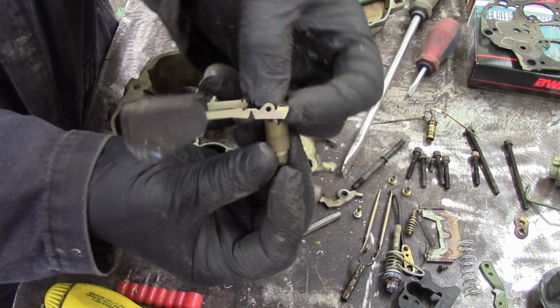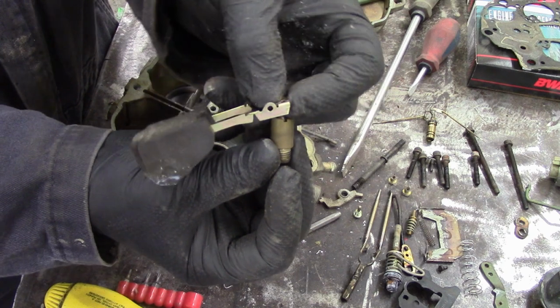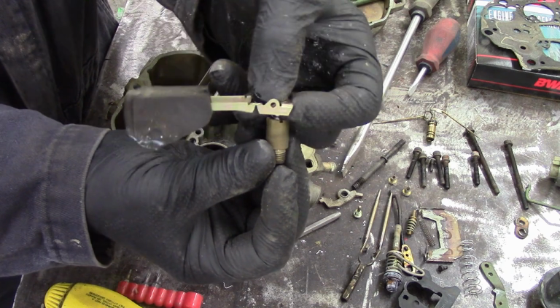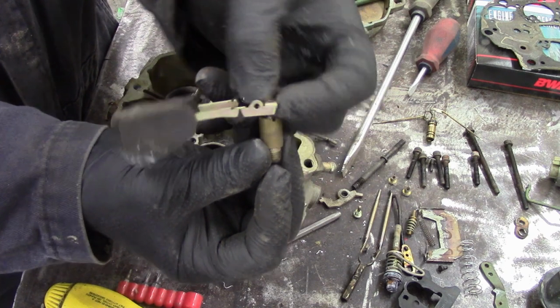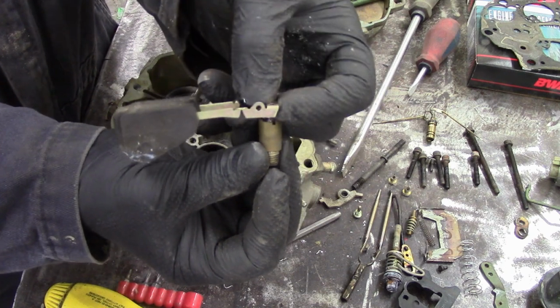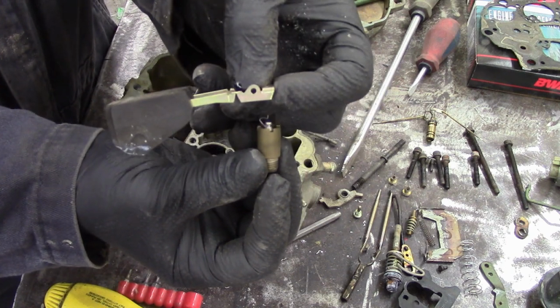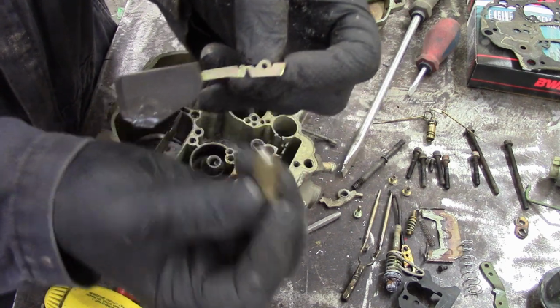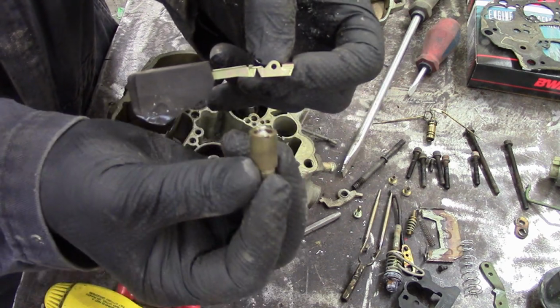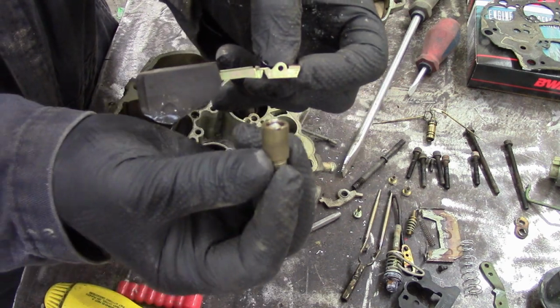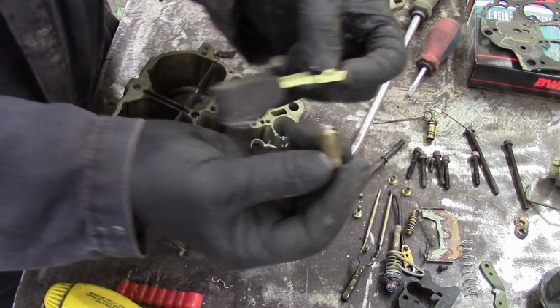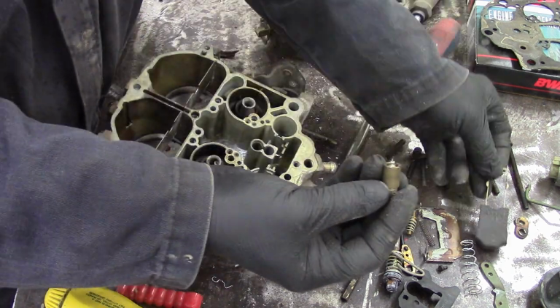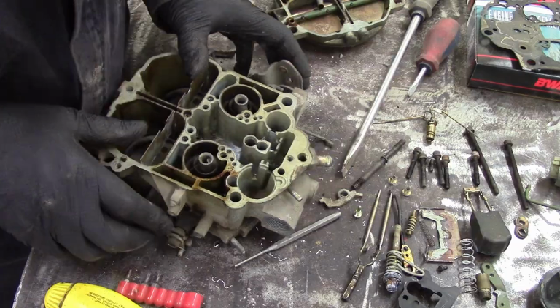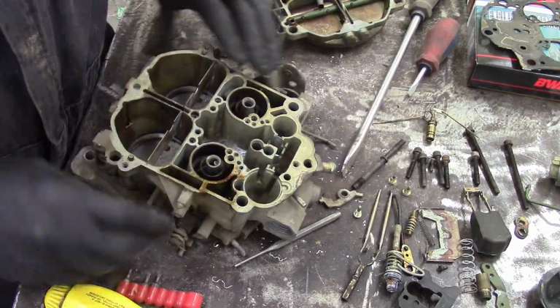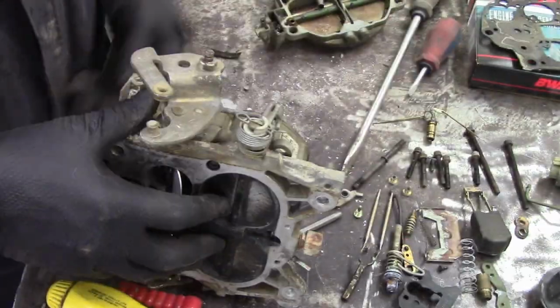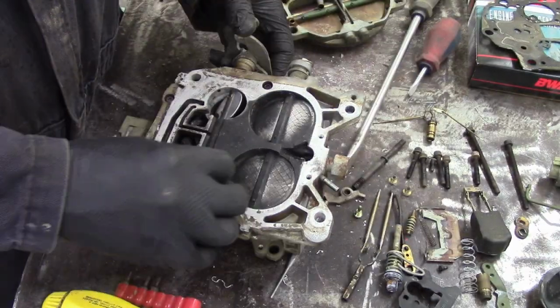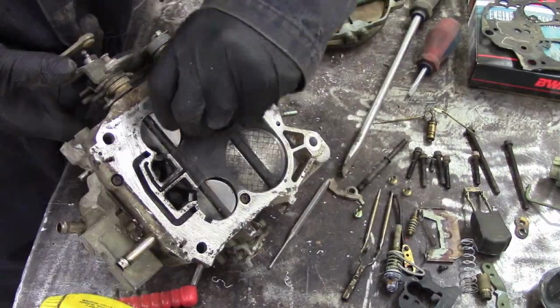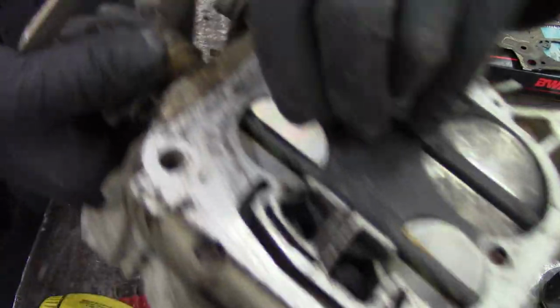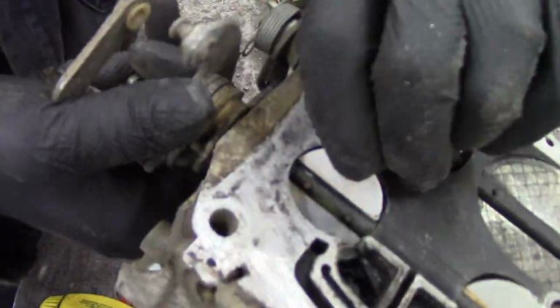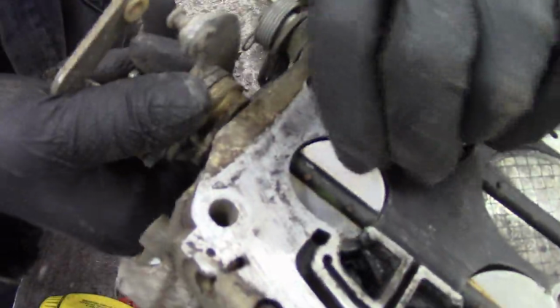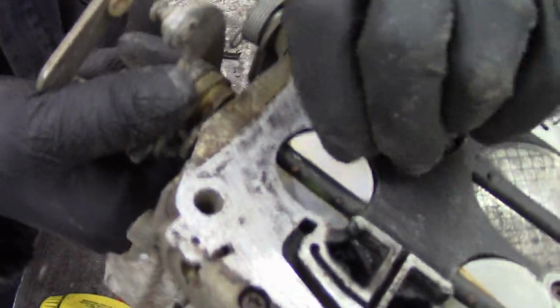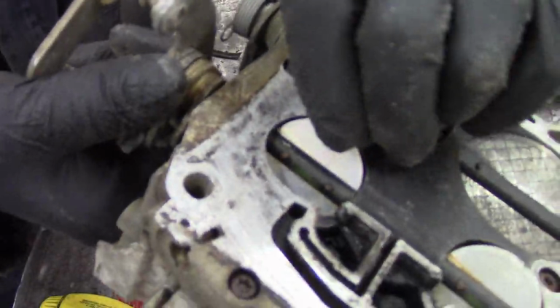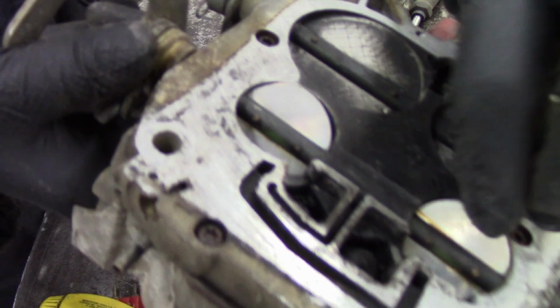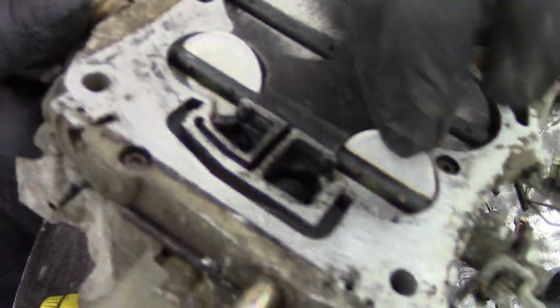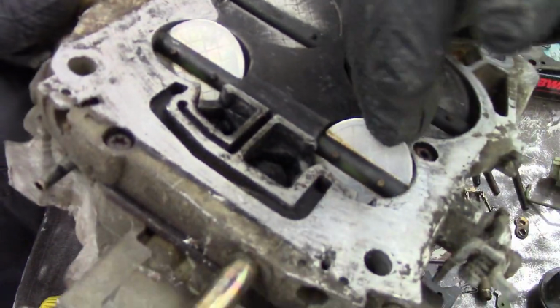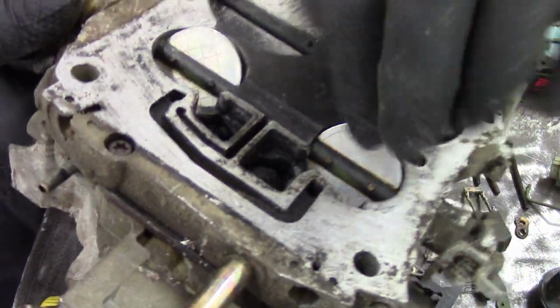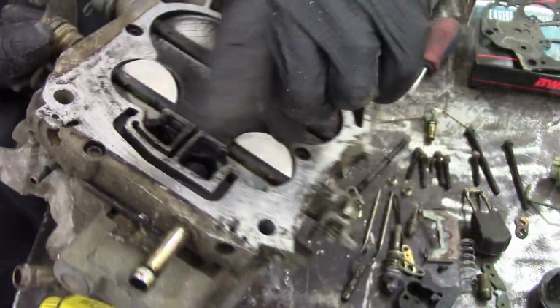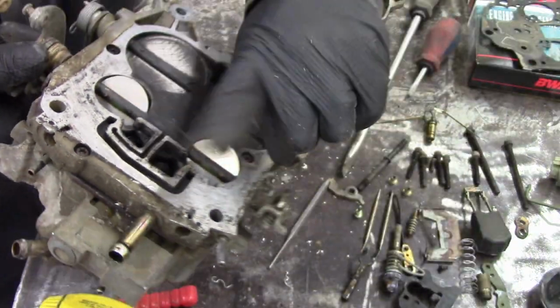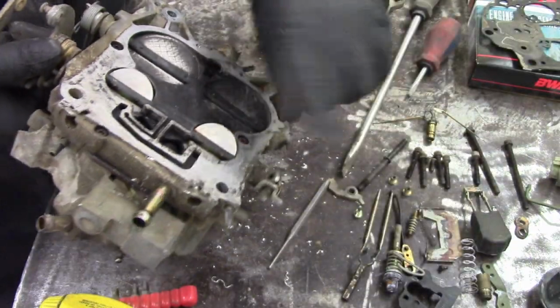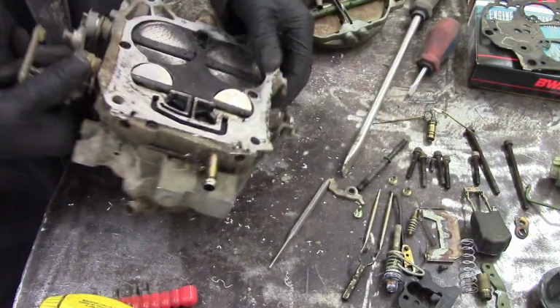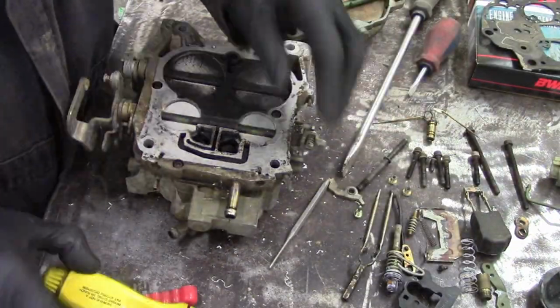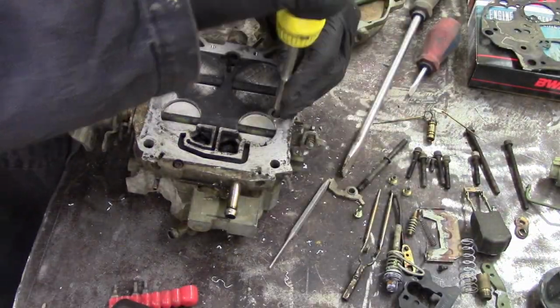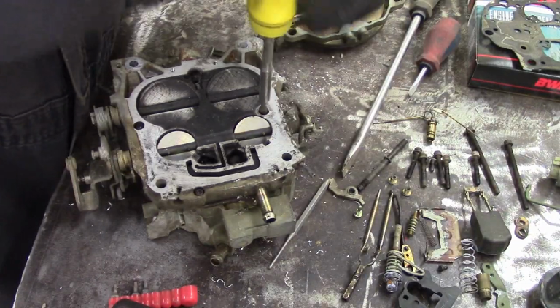One thing I've learned in carburetors is have the right screwdriver for doing what you want to do so you don't destroy the jets. This float is much like the float in your toilet bowl — when it runs low on fuel, it goes down and lets more fuel come in. This one's weird; it's got really loose throttle plates, which is unusual and not good. We're going to fix that.